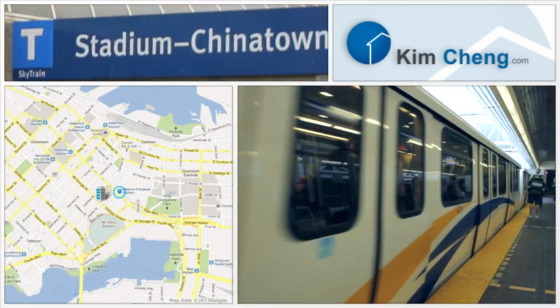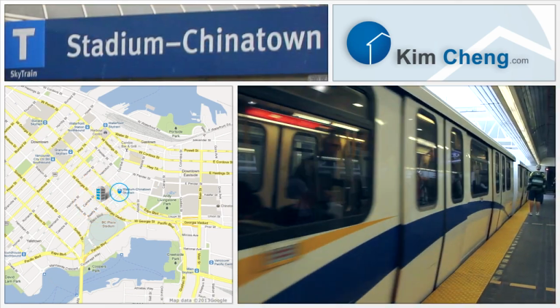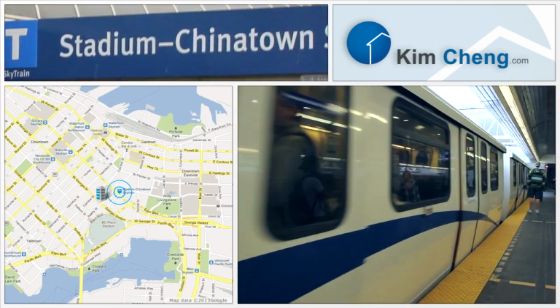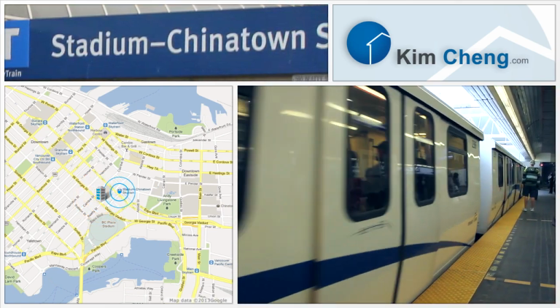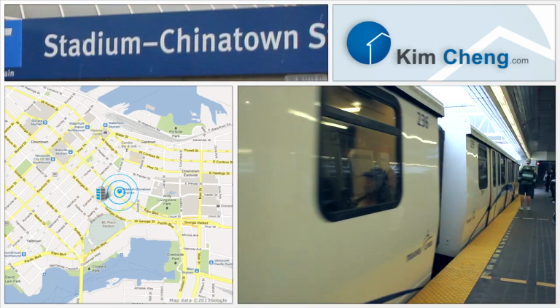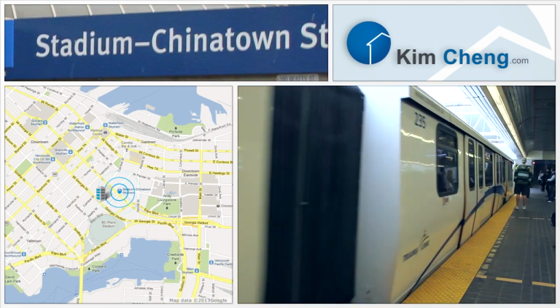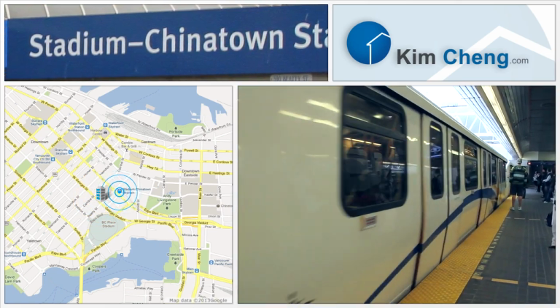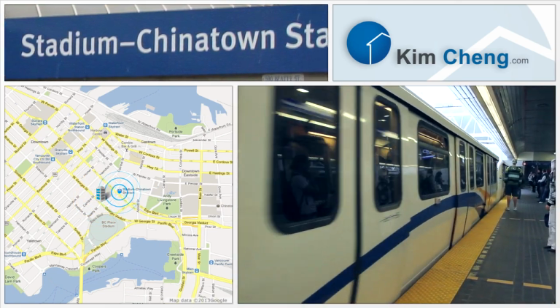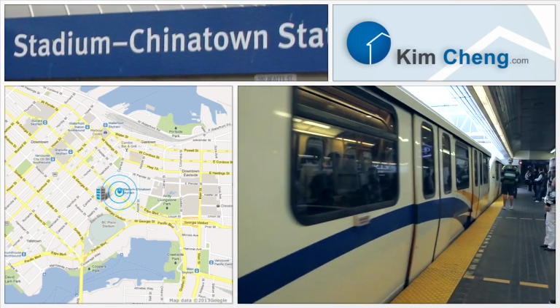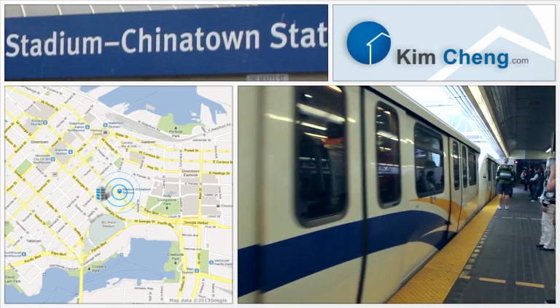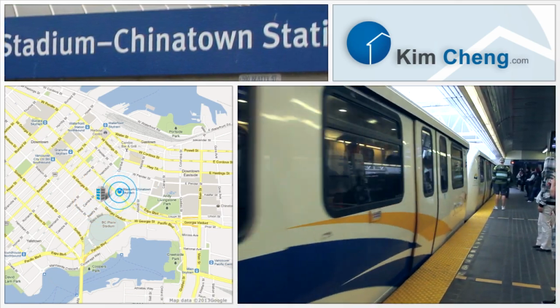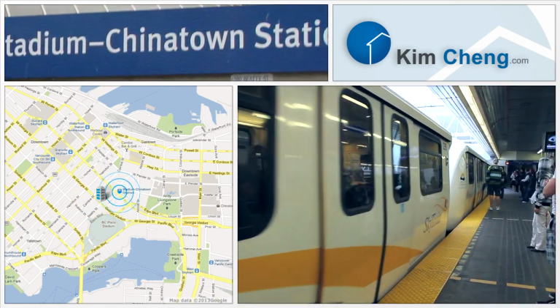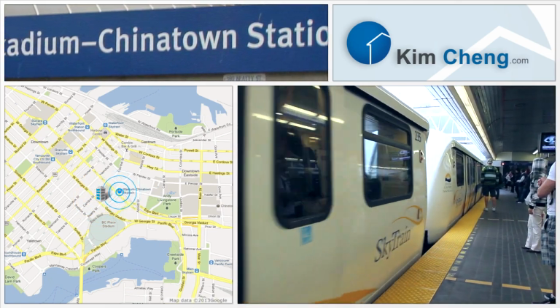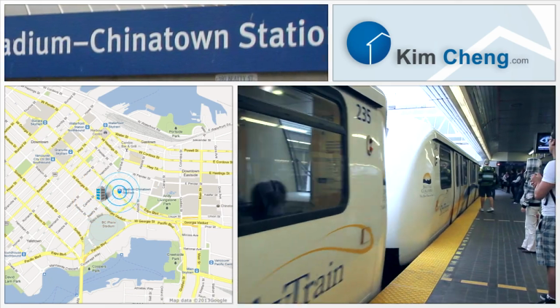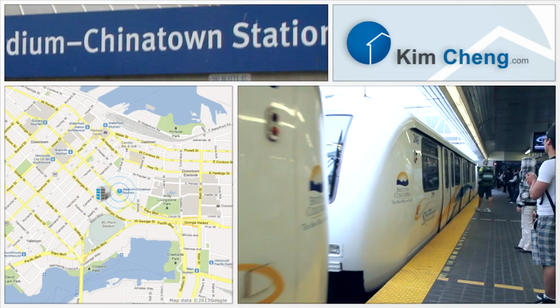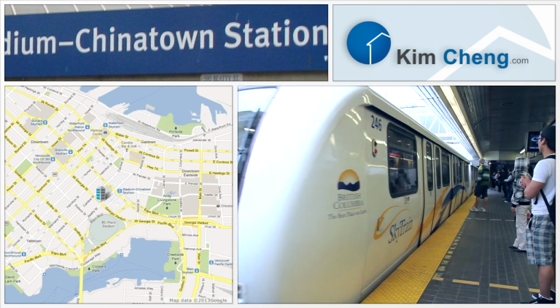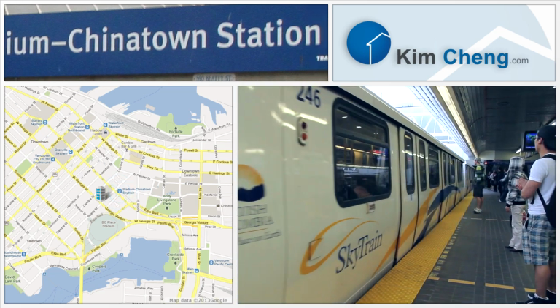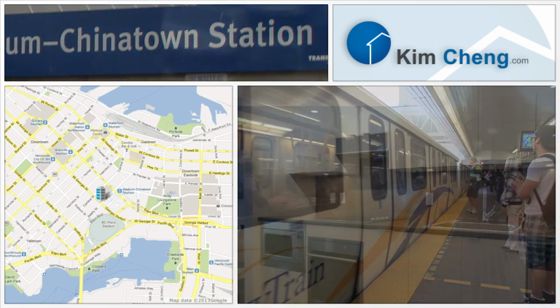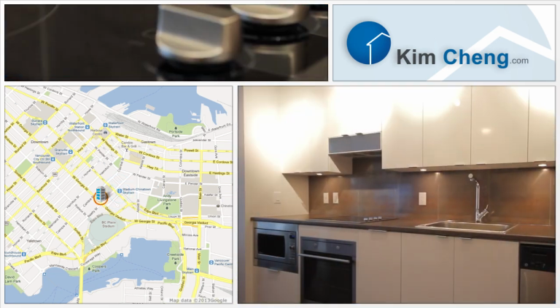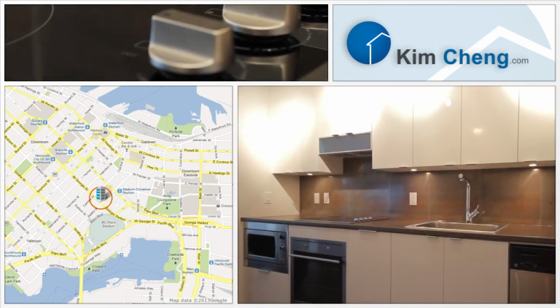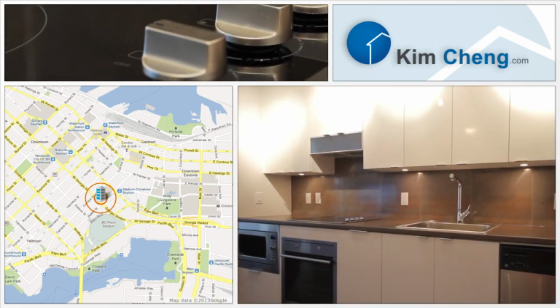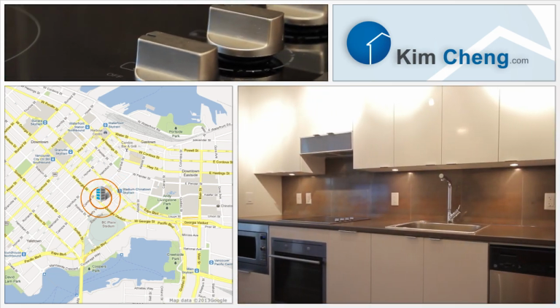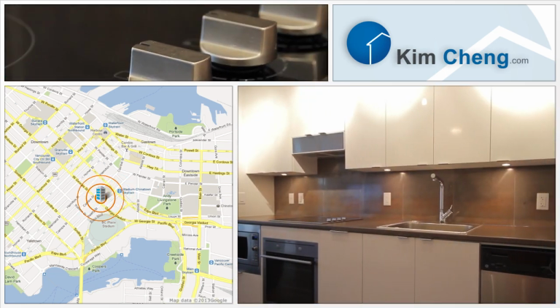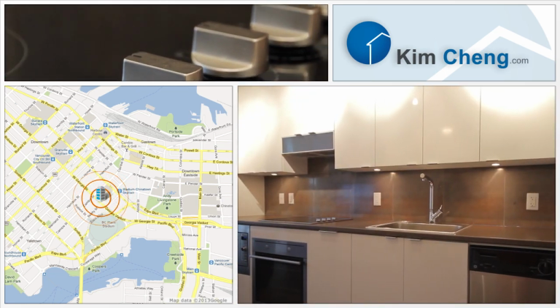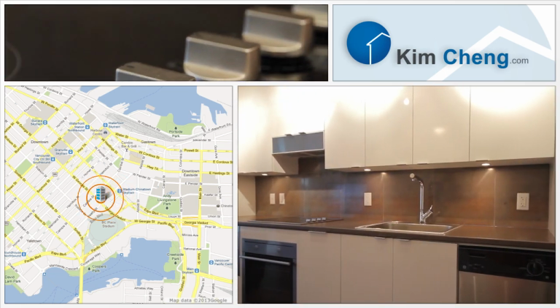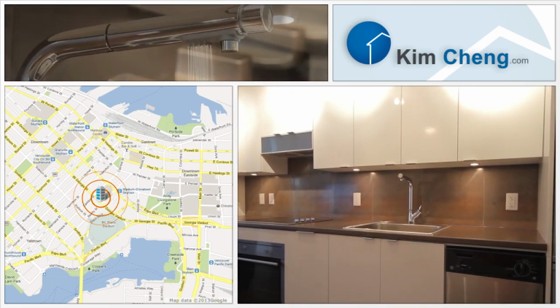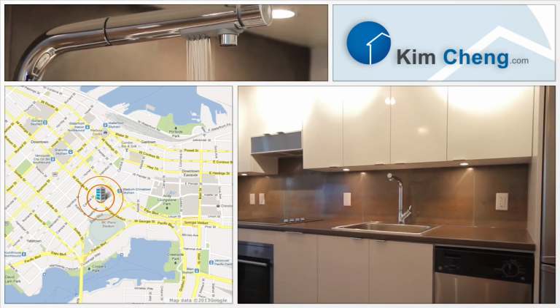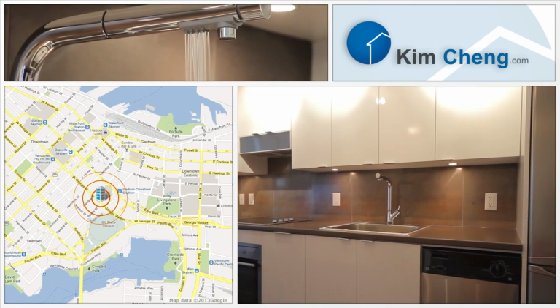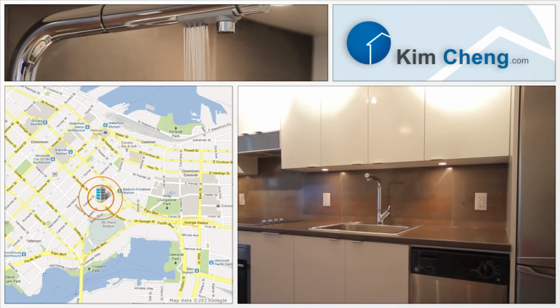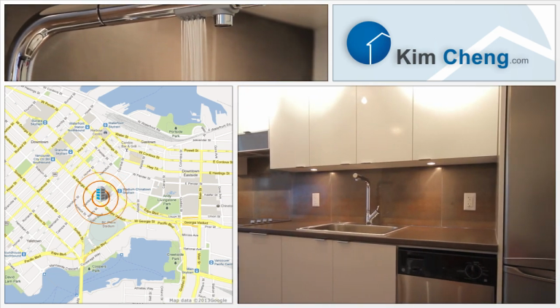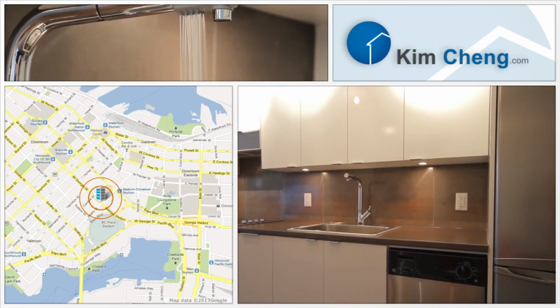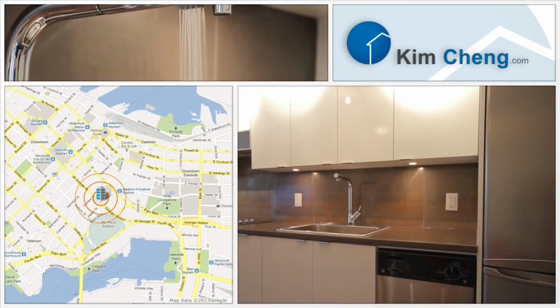Stadium Skytrain Station provides access to Burnaby, Surrey, Richmond and the rest of the Lower Mainland. There's hardwood floors, stainless steel appliances and views of downtown Vancouver.